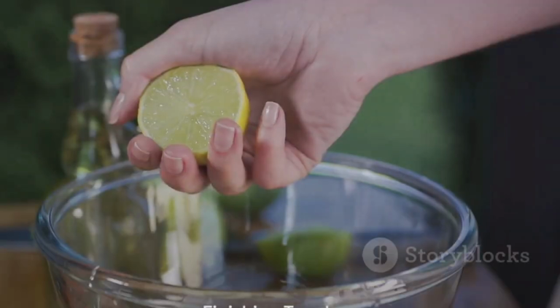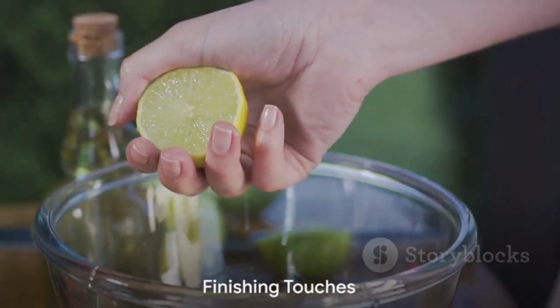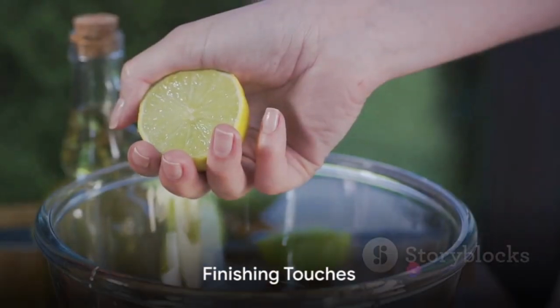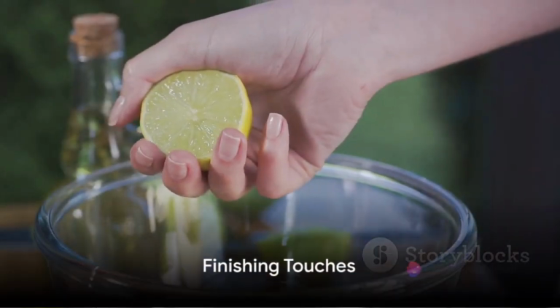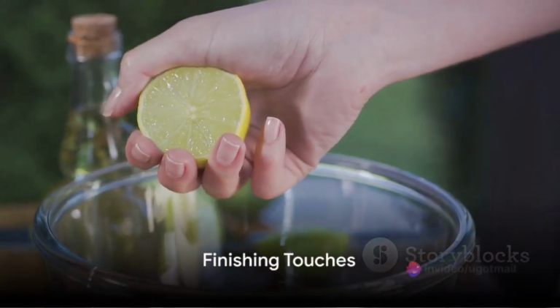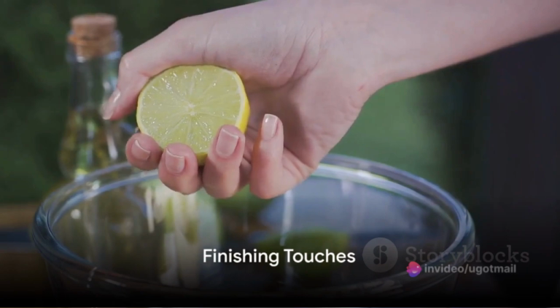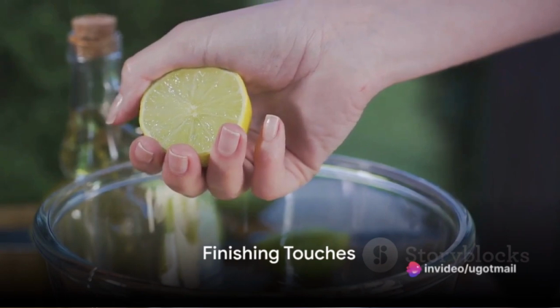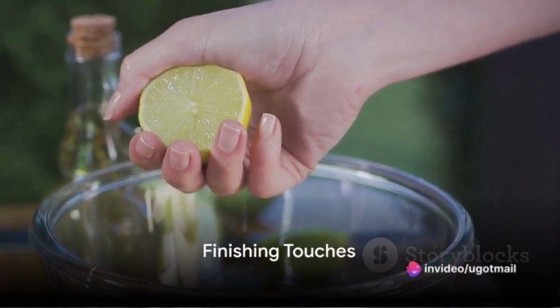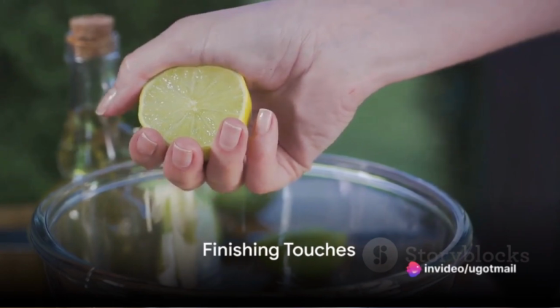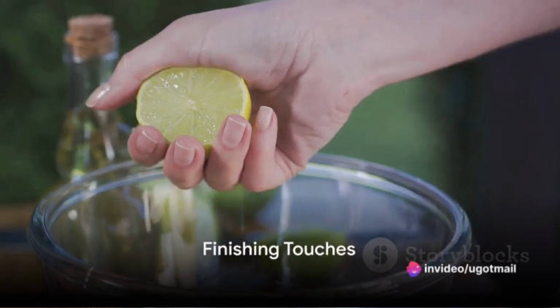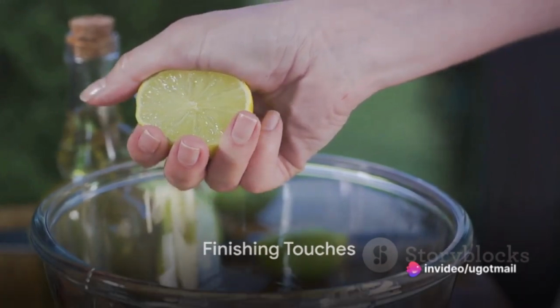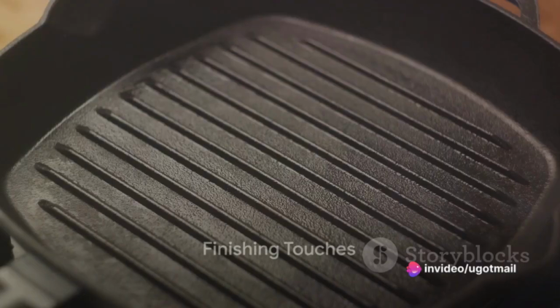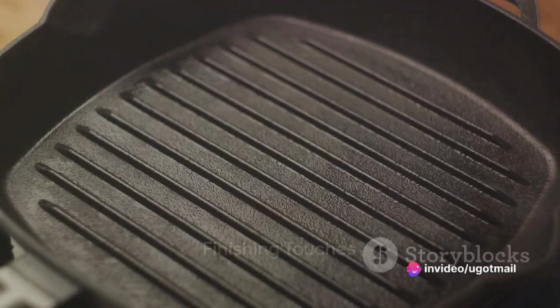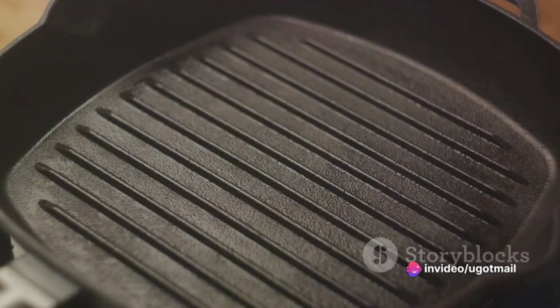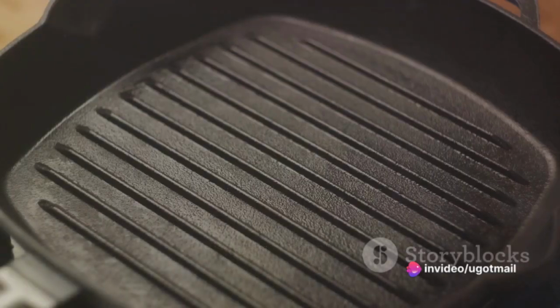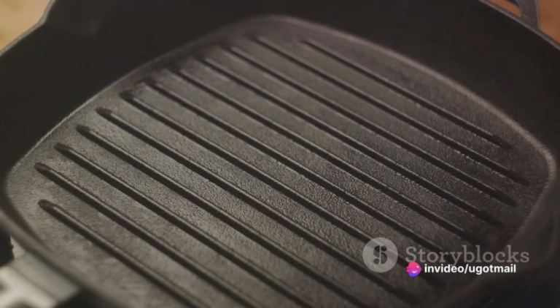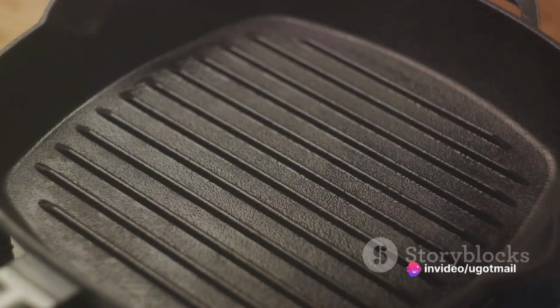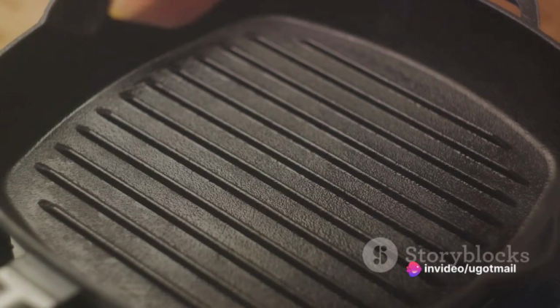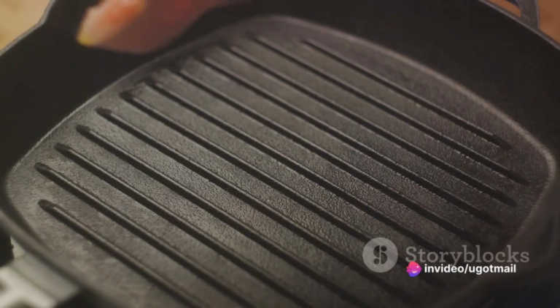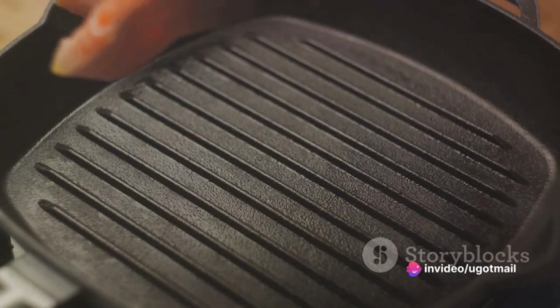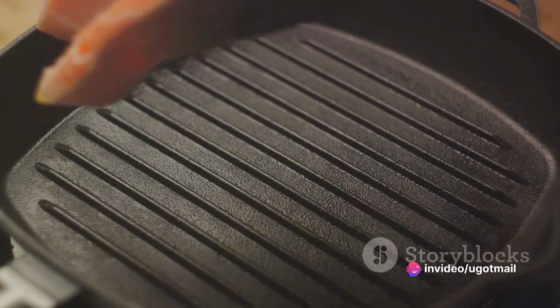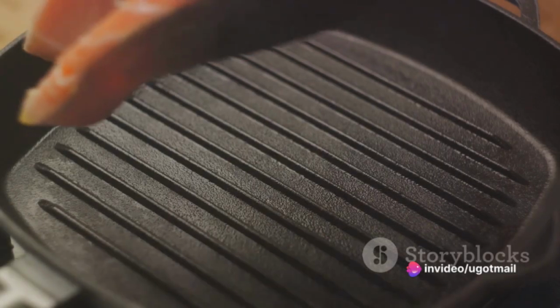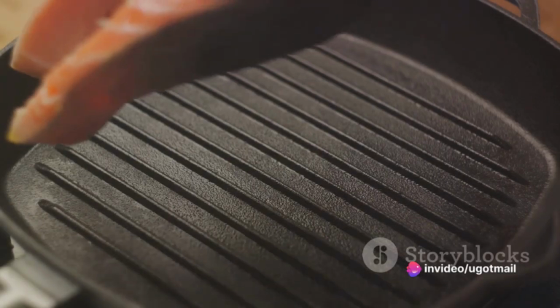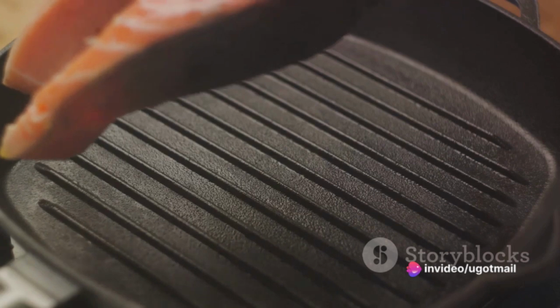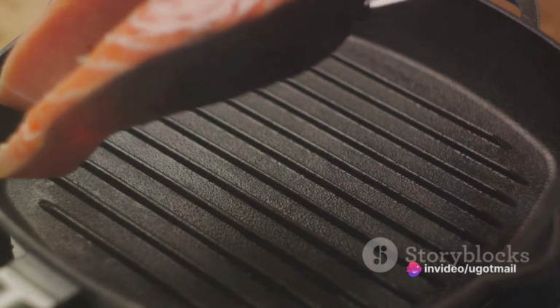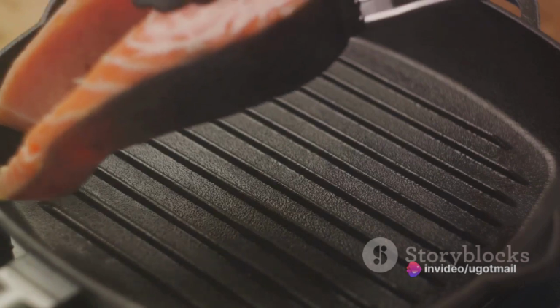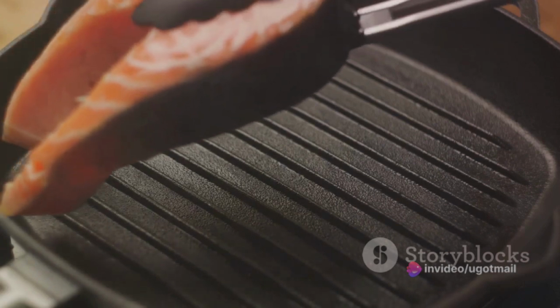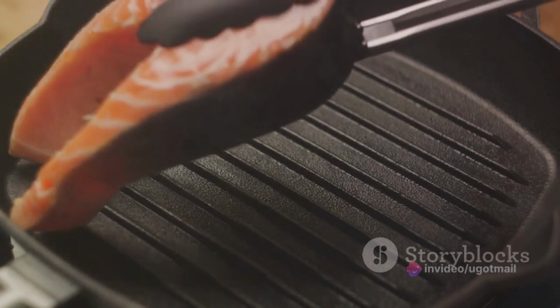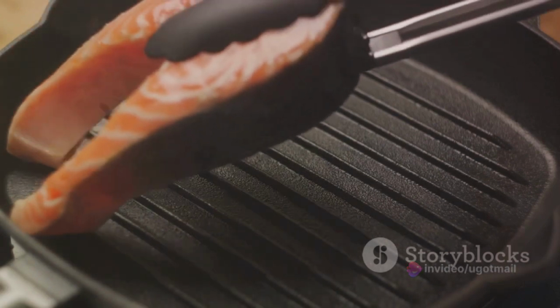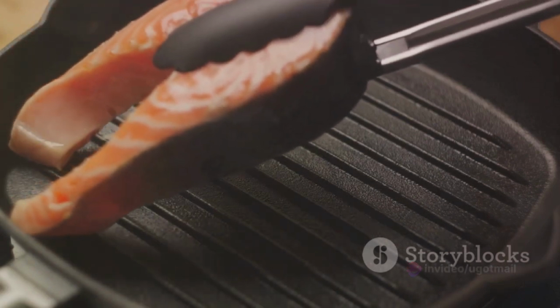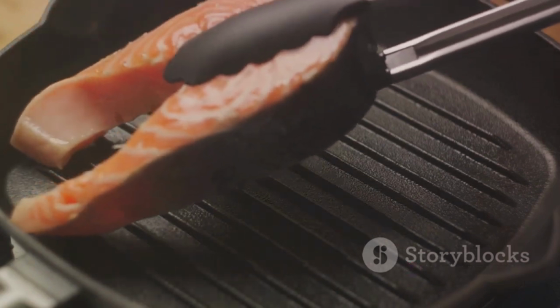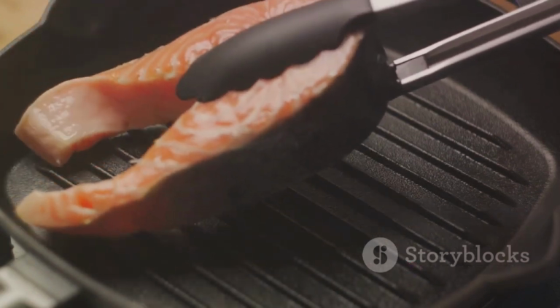To finish off, squeeze fresh lemon juice over the cooked salmon. The lemon juice adds a punch of acidity that cuts through the richness of the salmon and rounds off the flavours beautifully.